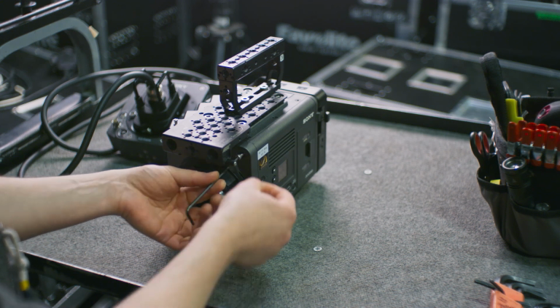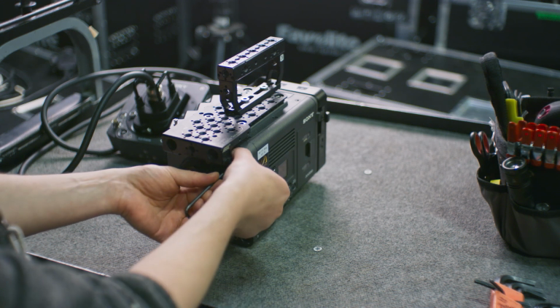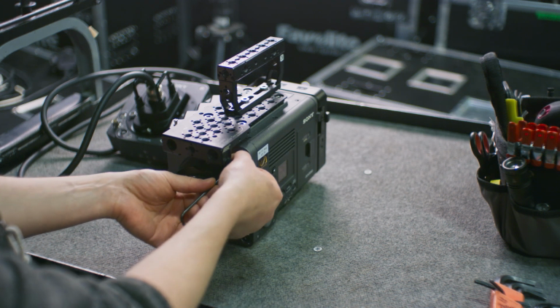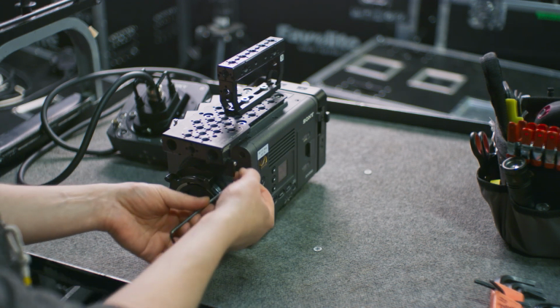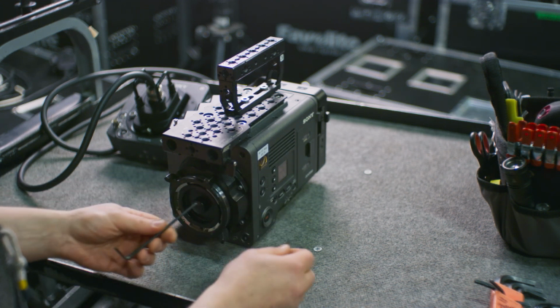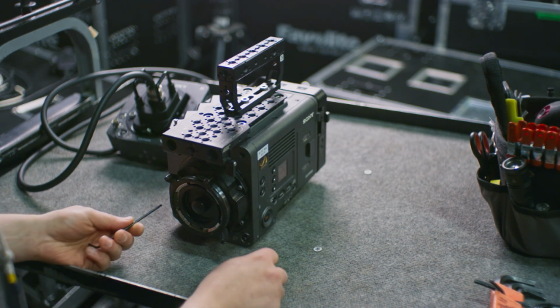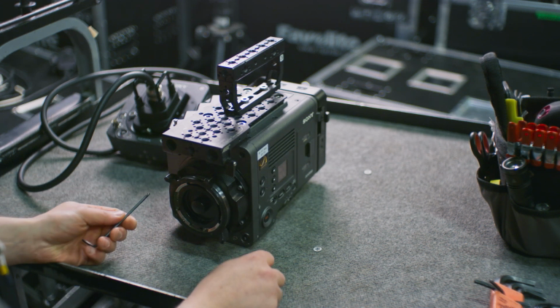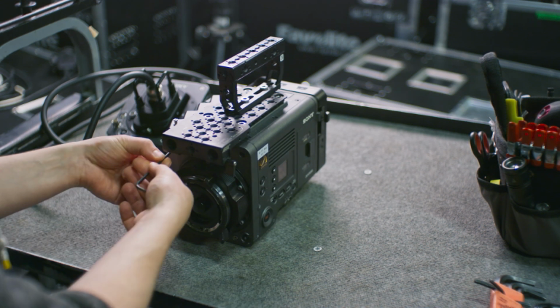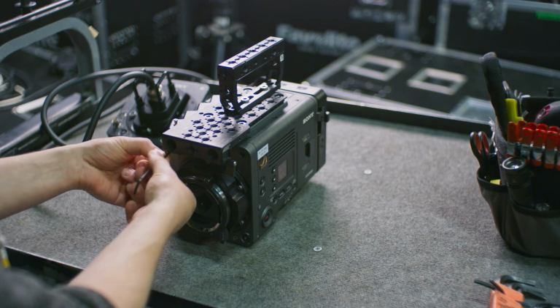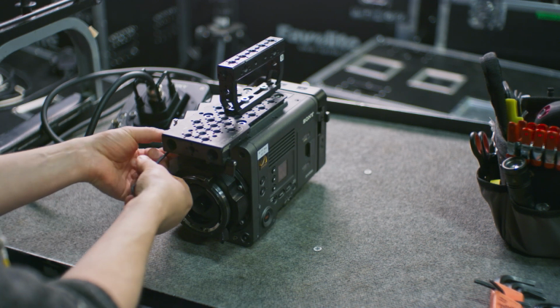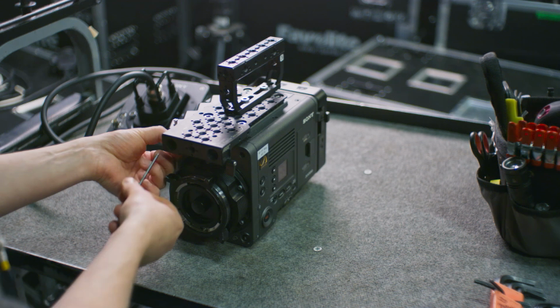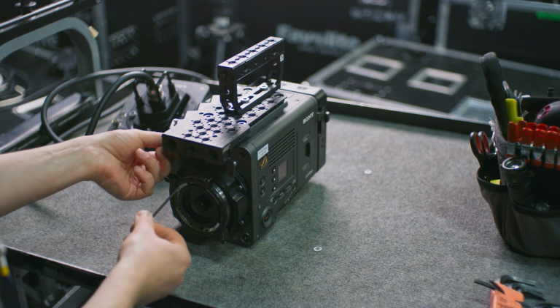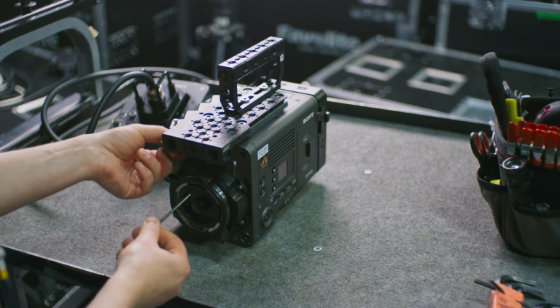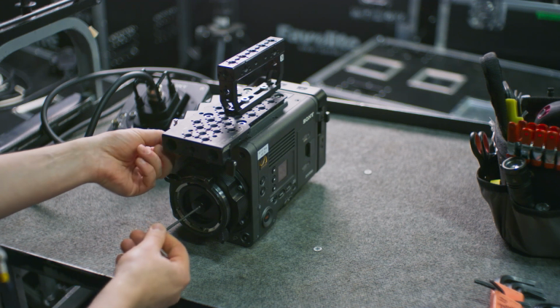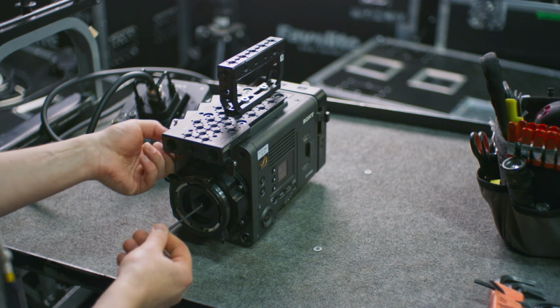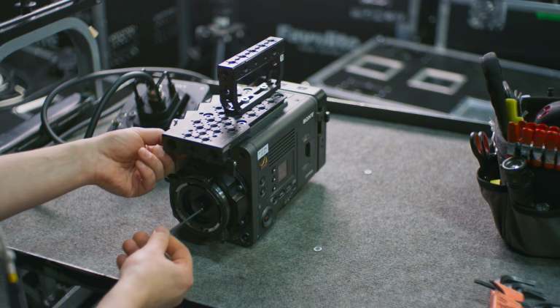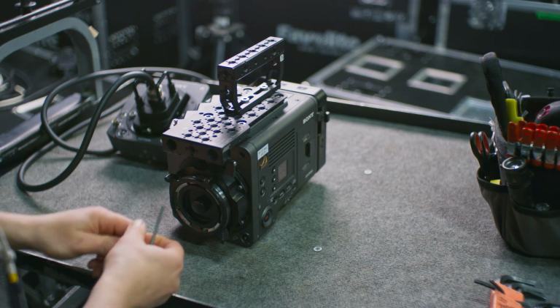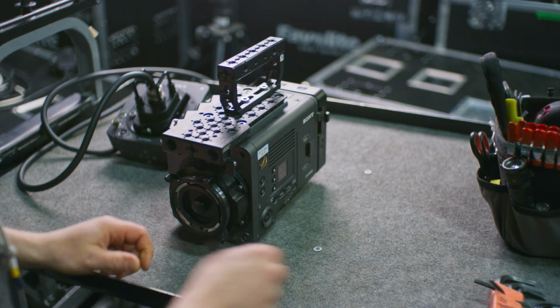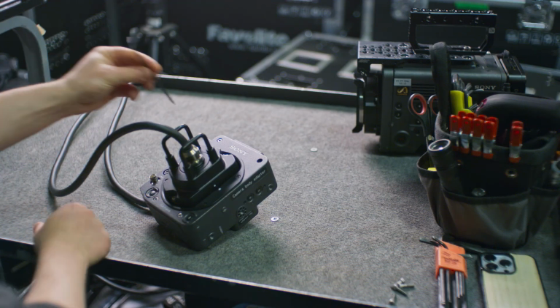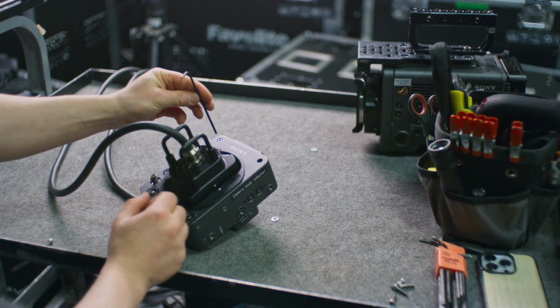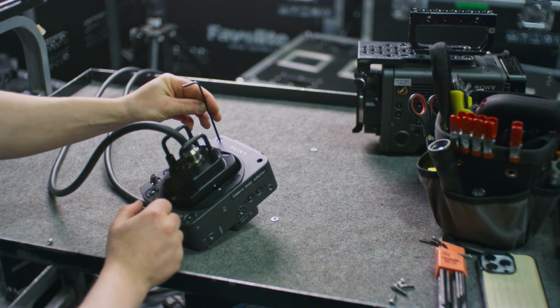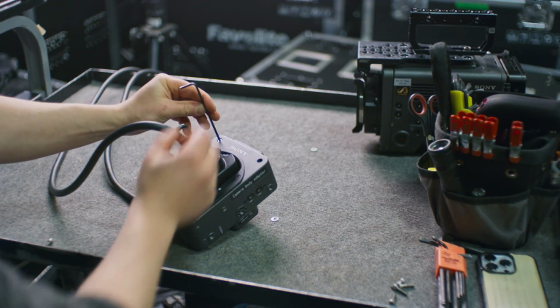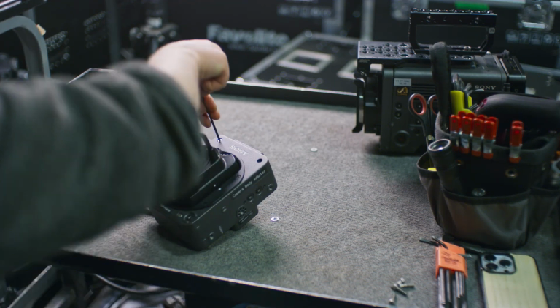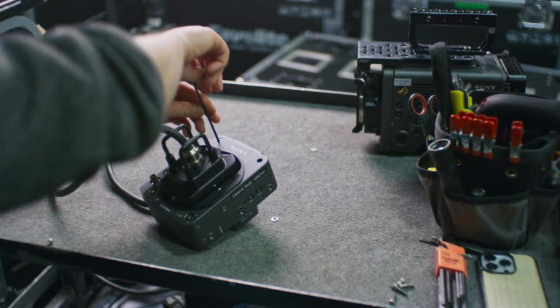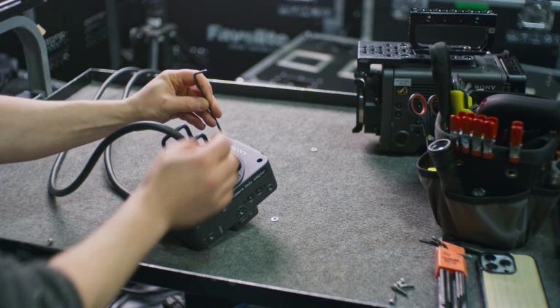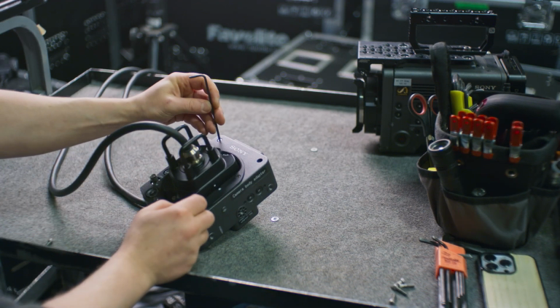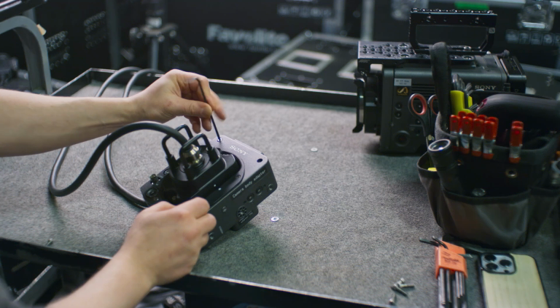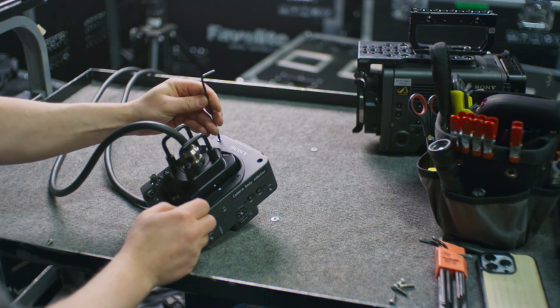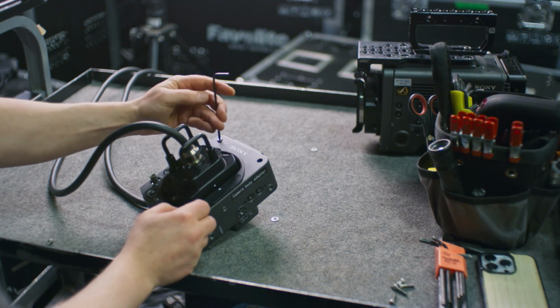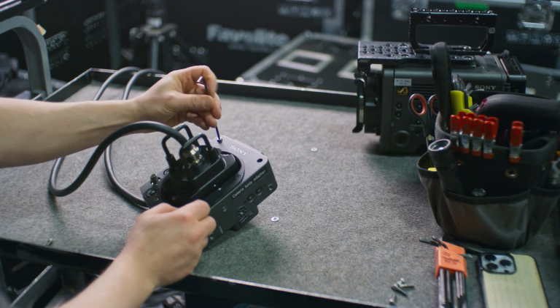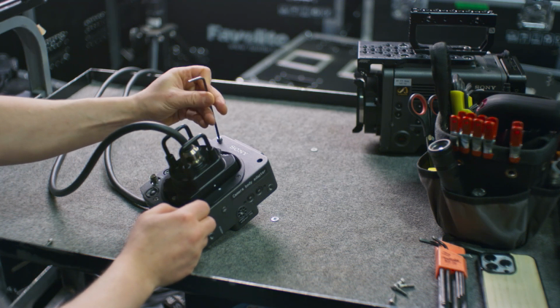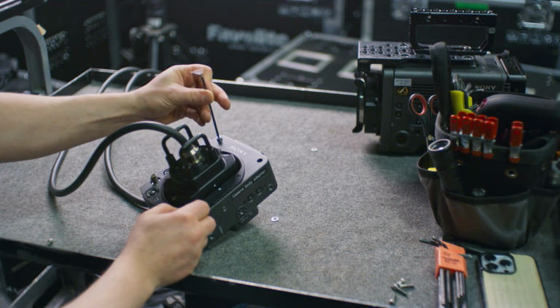The sensor block is attached to the body by these four hex screws. Once you remove them you are able to pull the block out. I decided to leave it on the camera though until I had removed the corresponding screws on the Rialto.